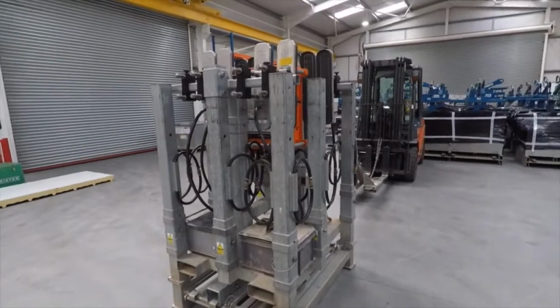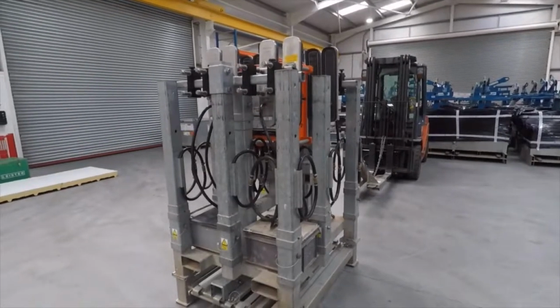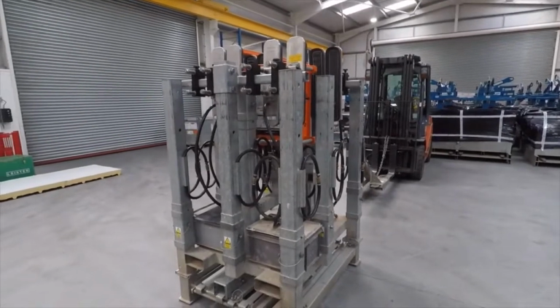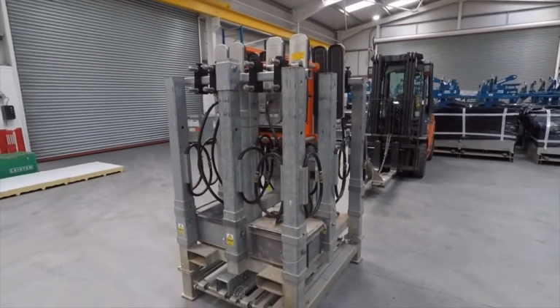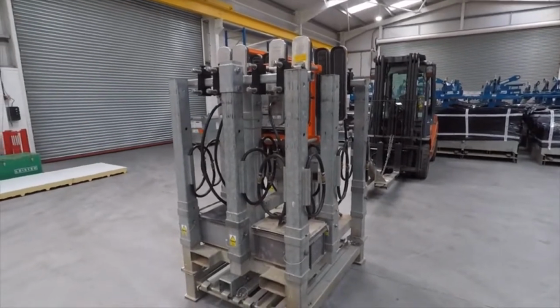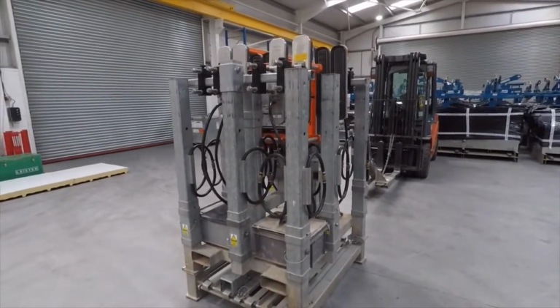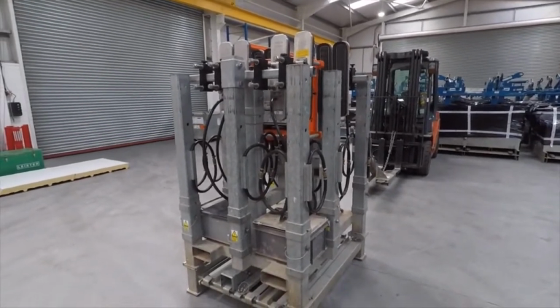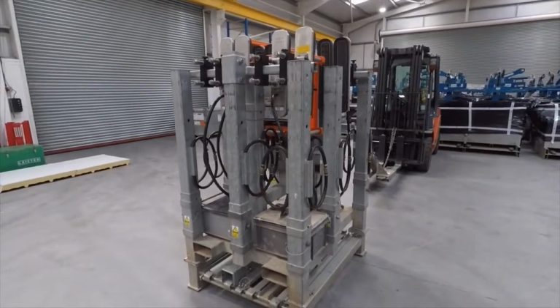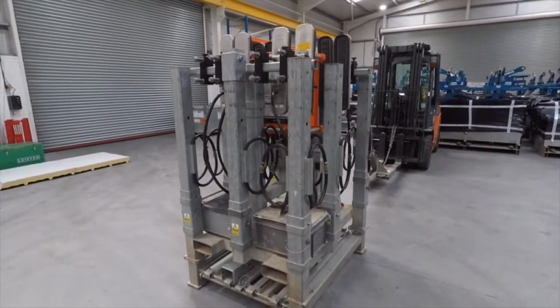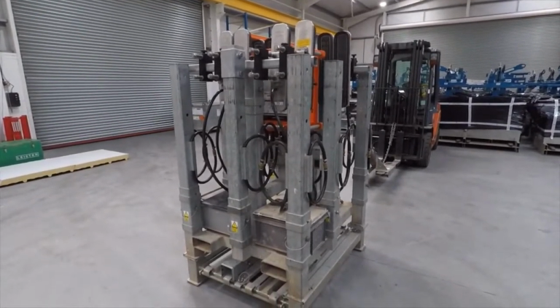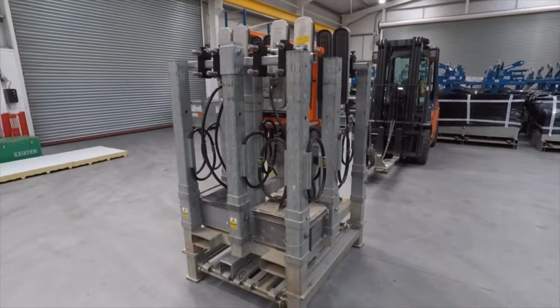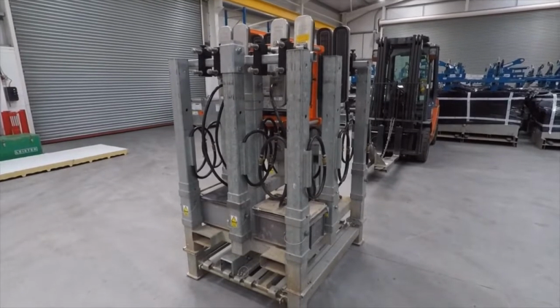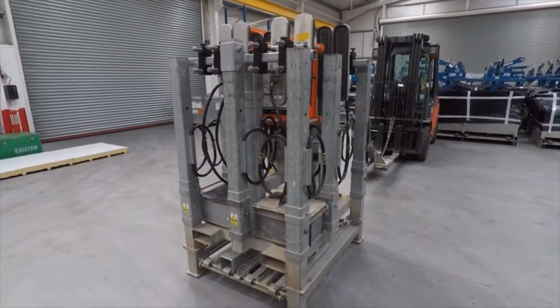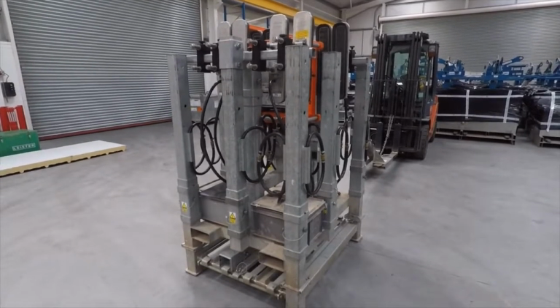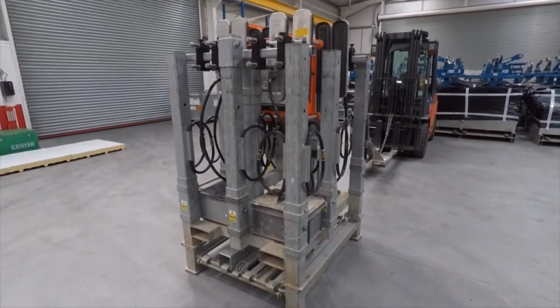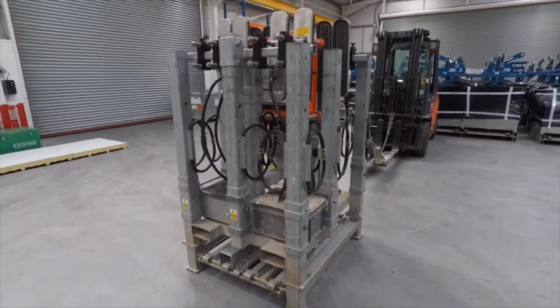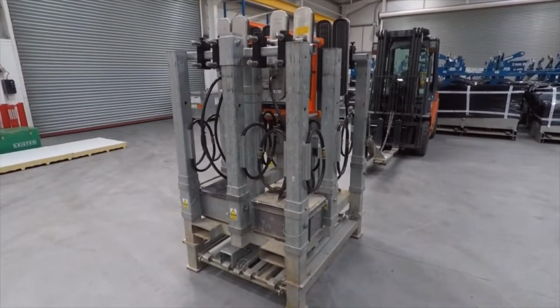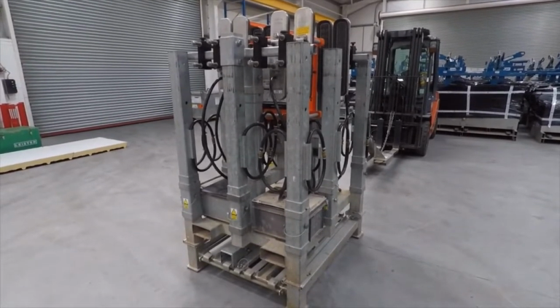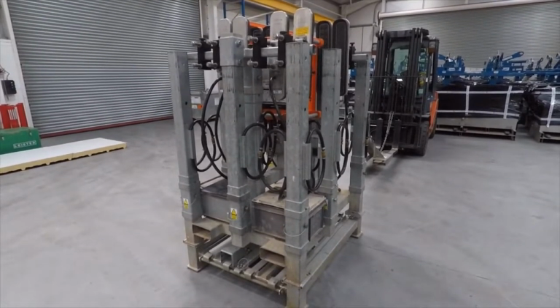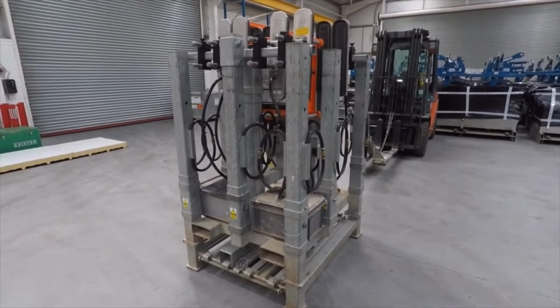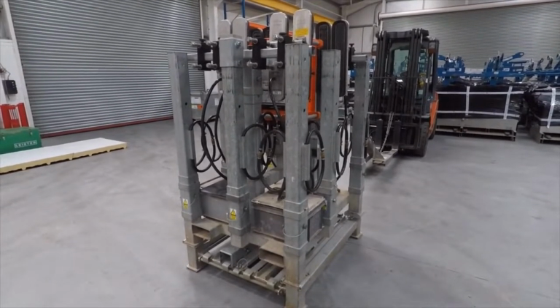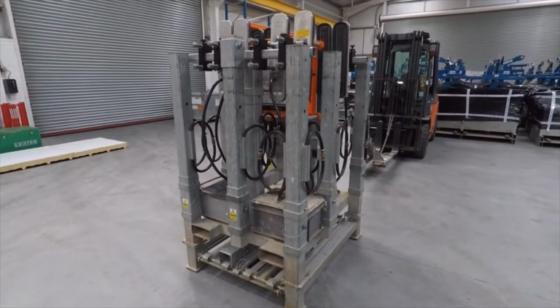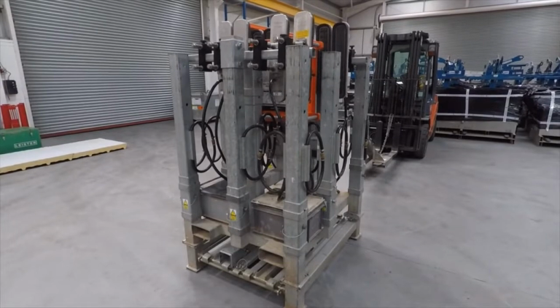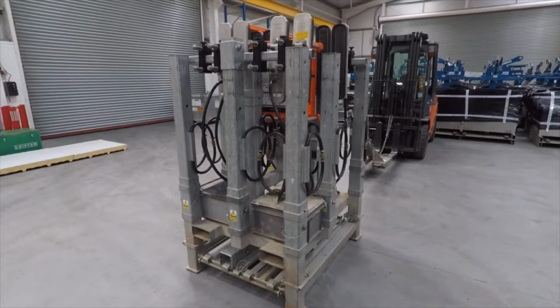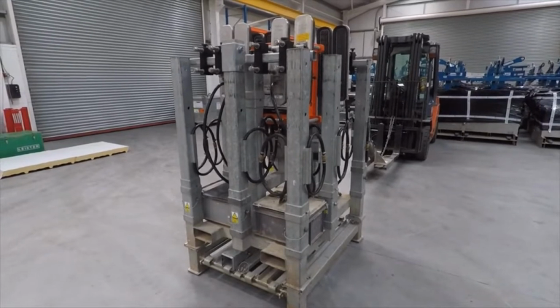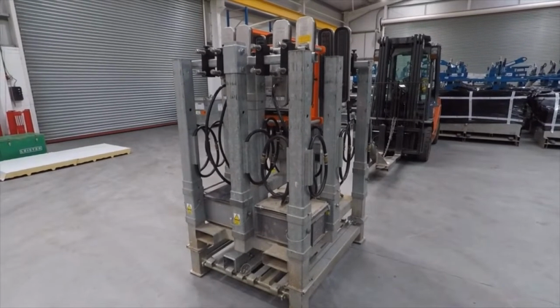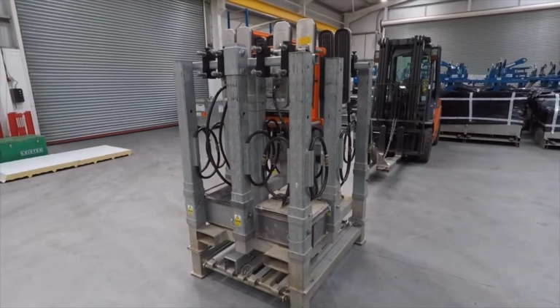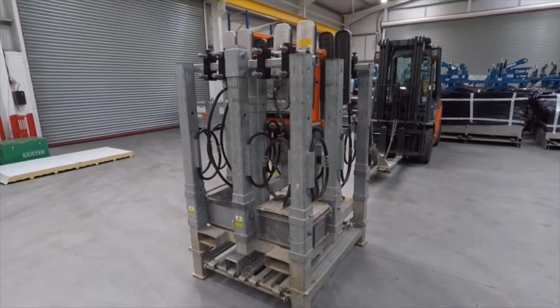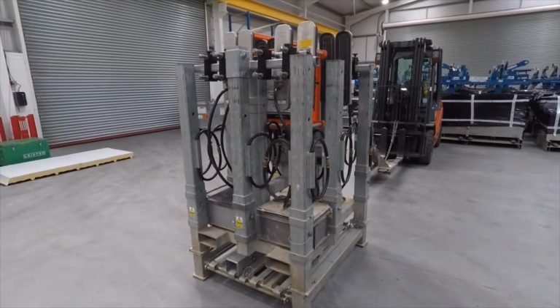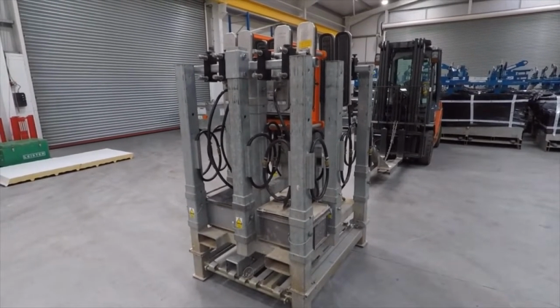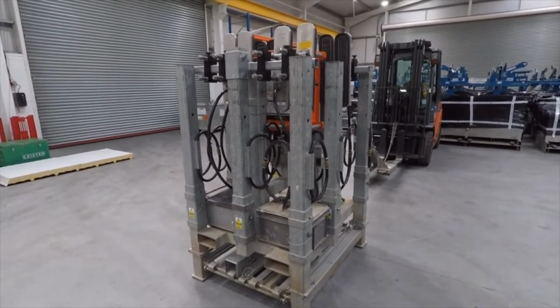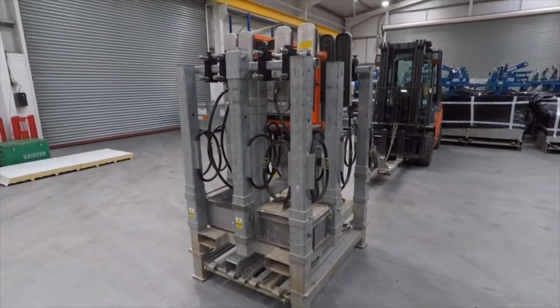This is a video demonstrating the use of a Clabboy CB4 to lift Kingspan KS2000RW roof panels. This particular configuration will be for panels up to 17 metres long.